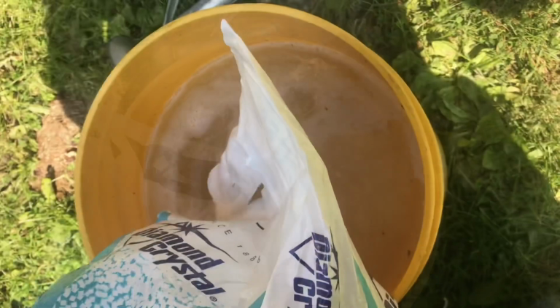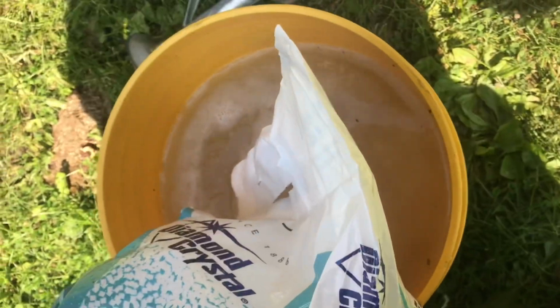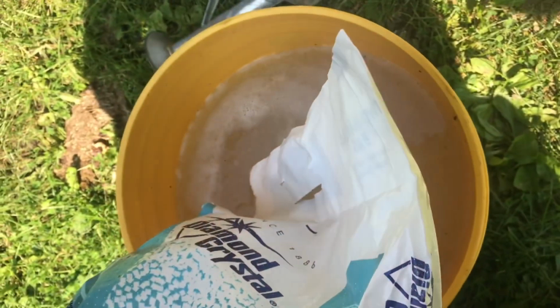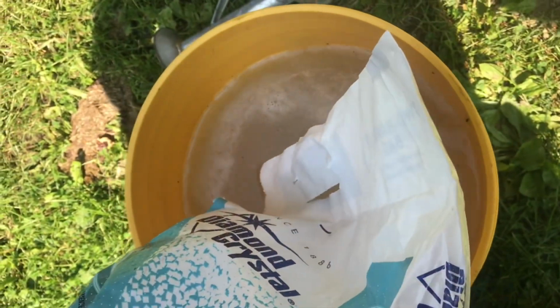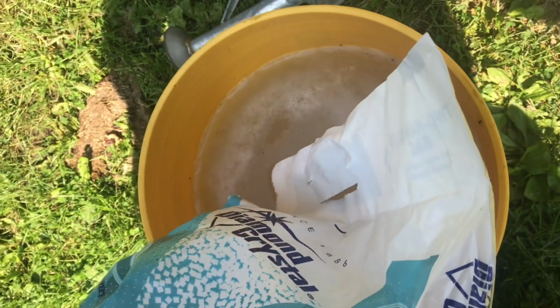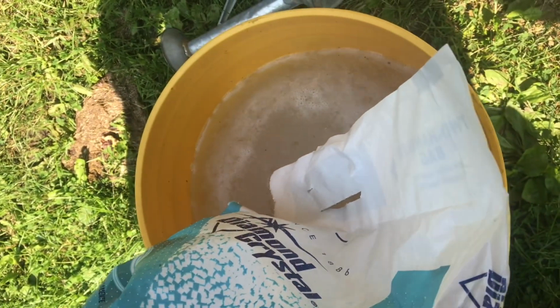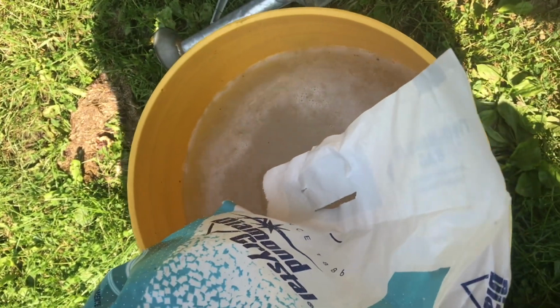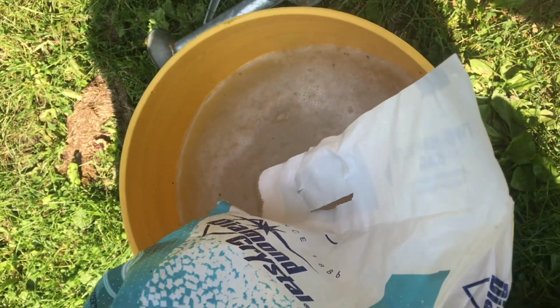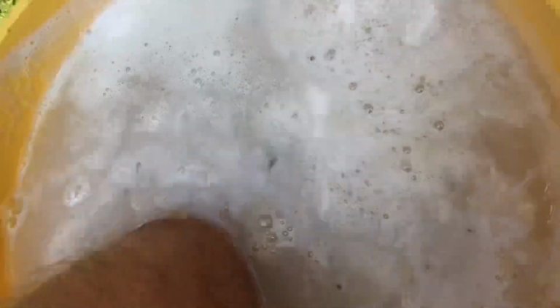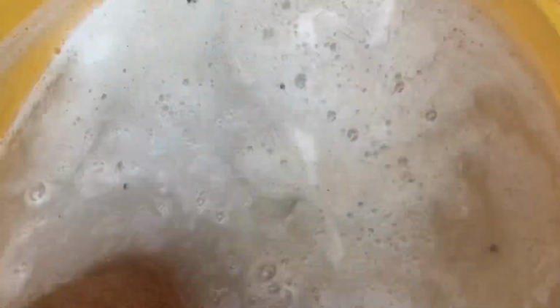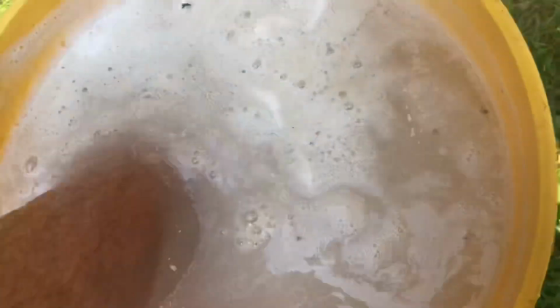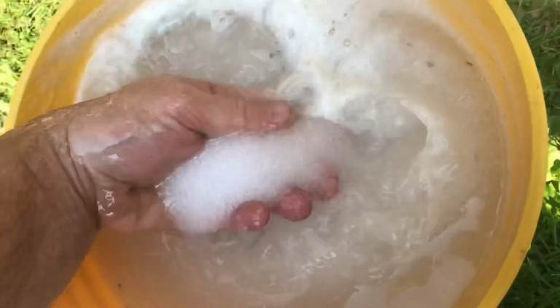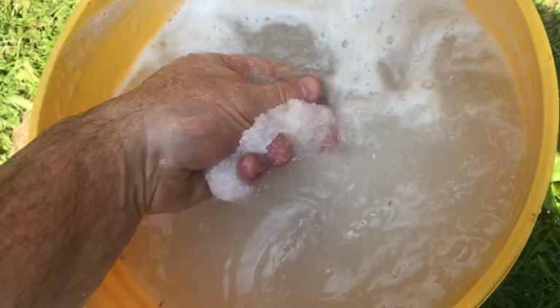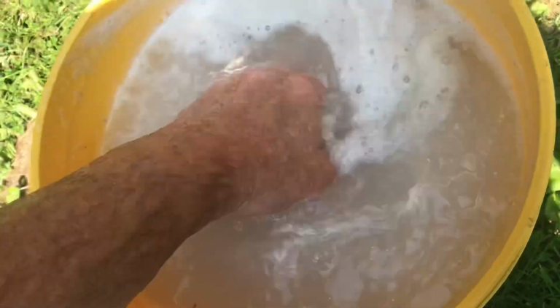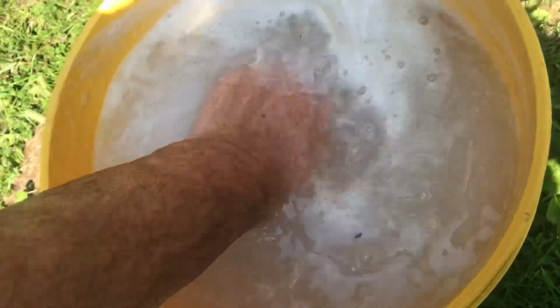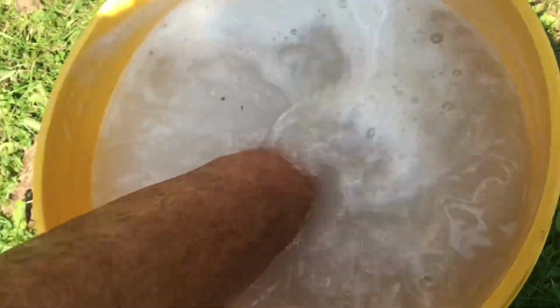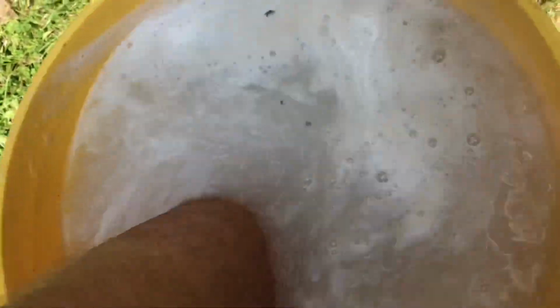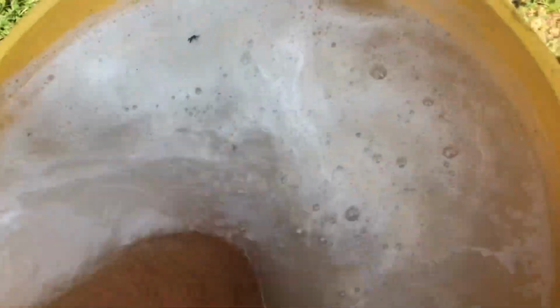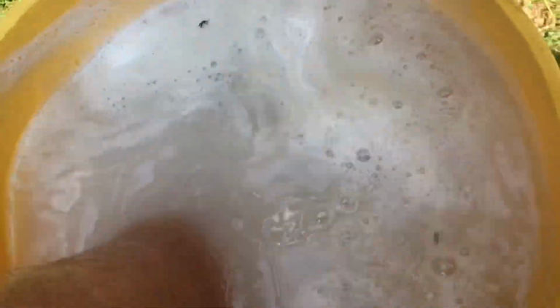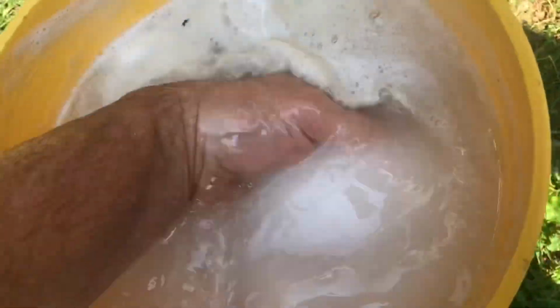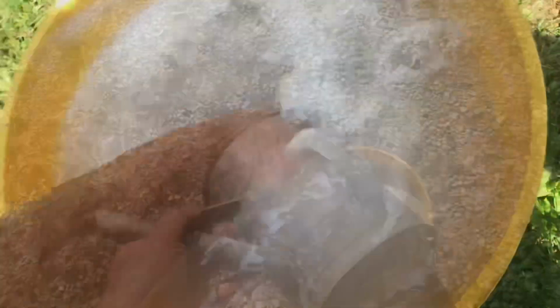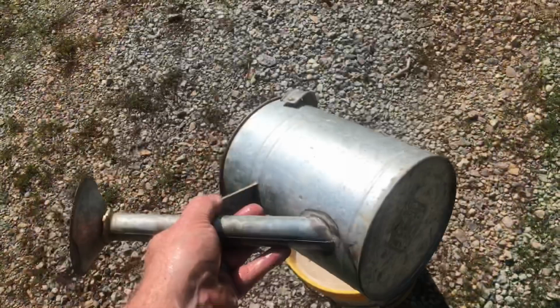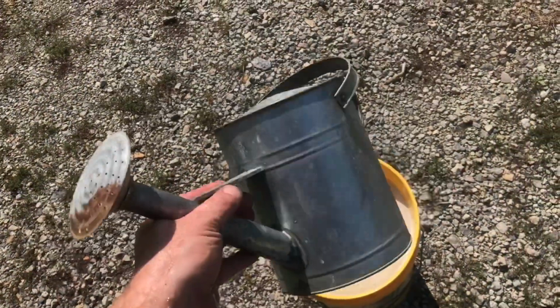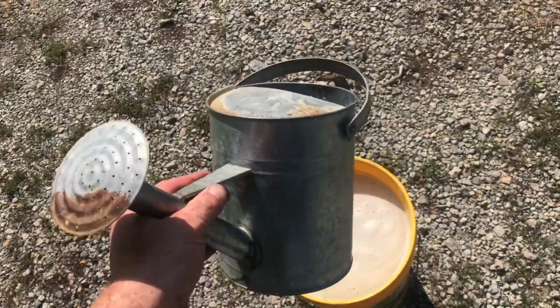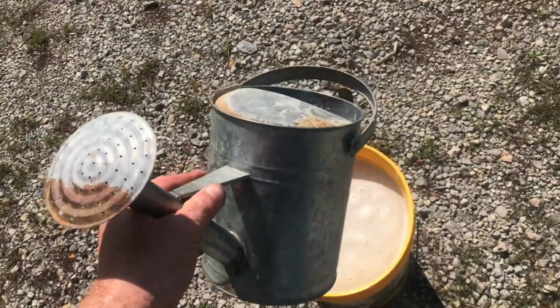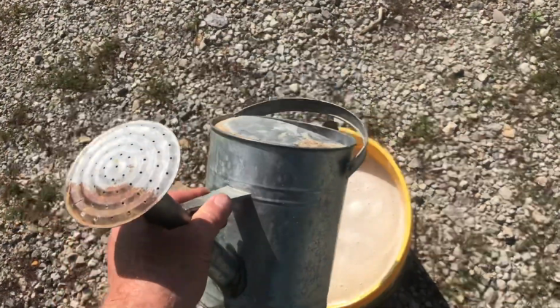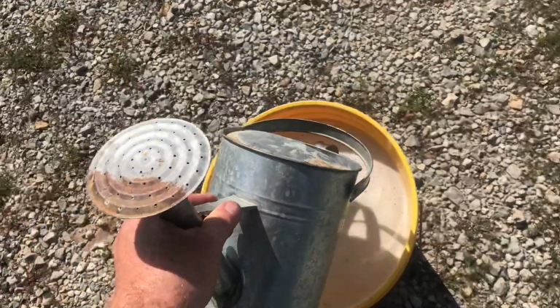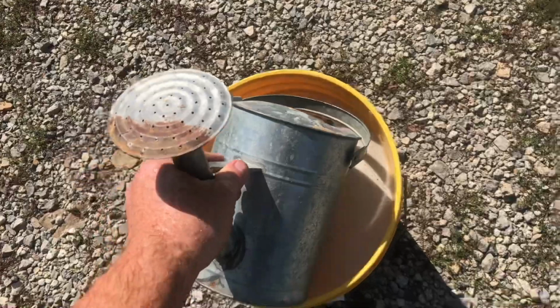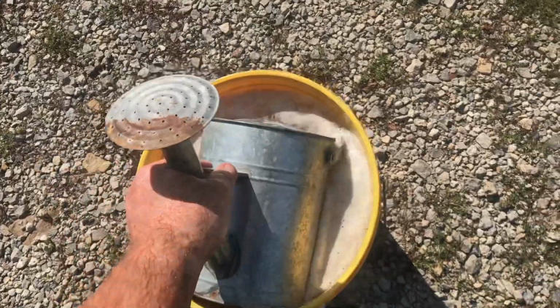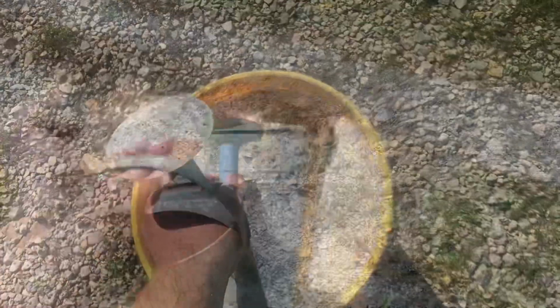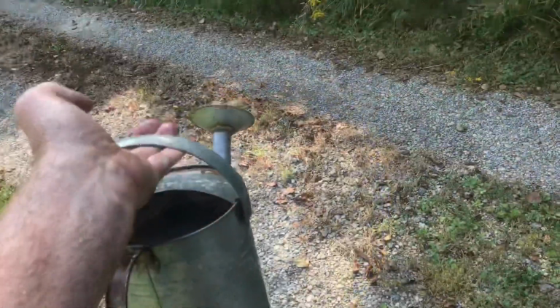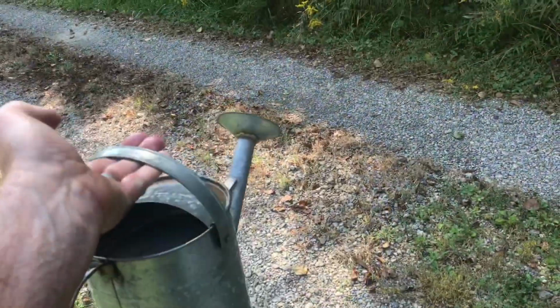I want as much salt in the water as I can get. Pour a lot of salt in there and see how much will go into the water. You want to make sure there's plenty of salt in the bottom — that way the liquid soaks up as much of the salt as possible.